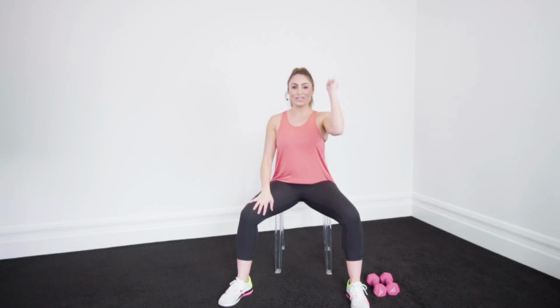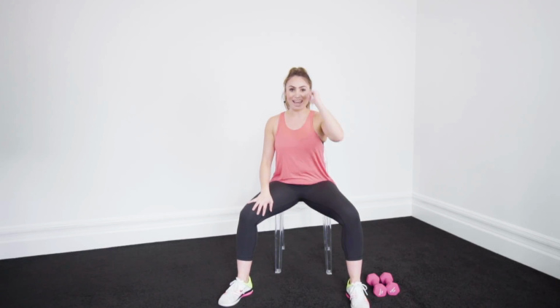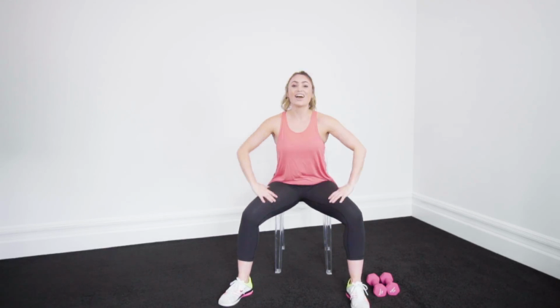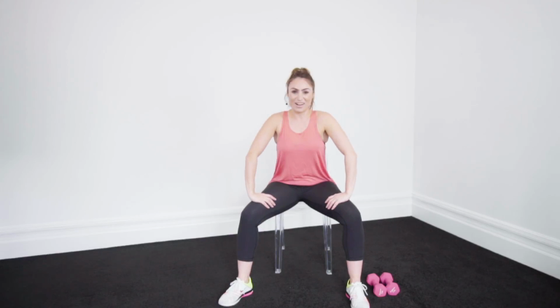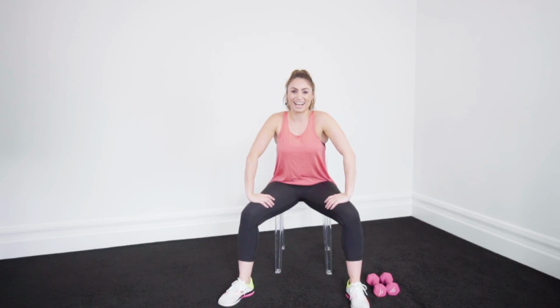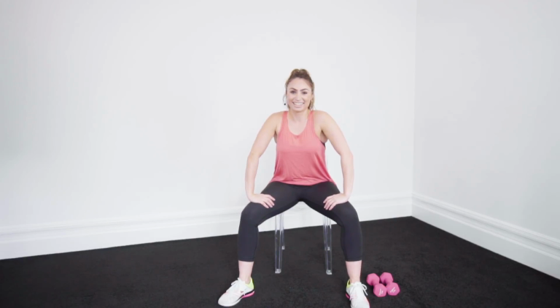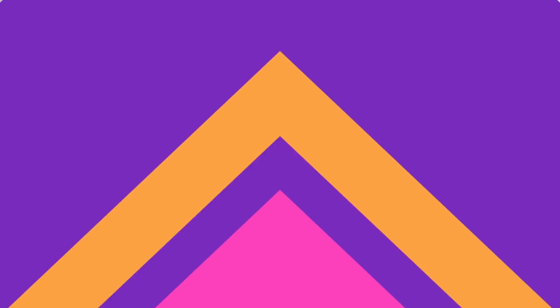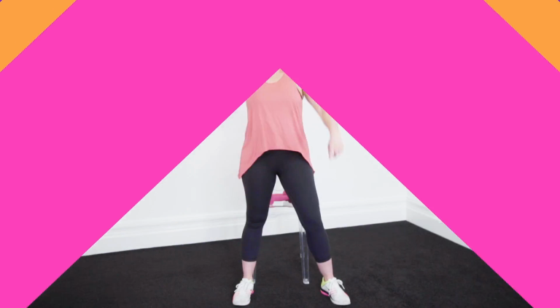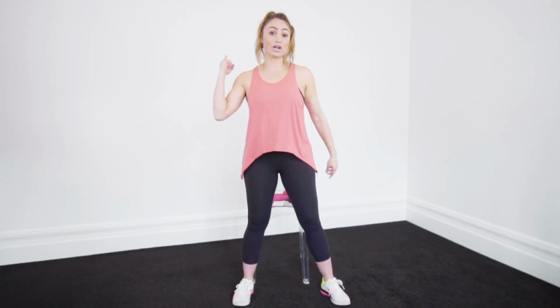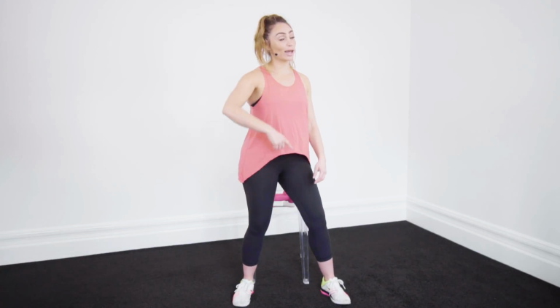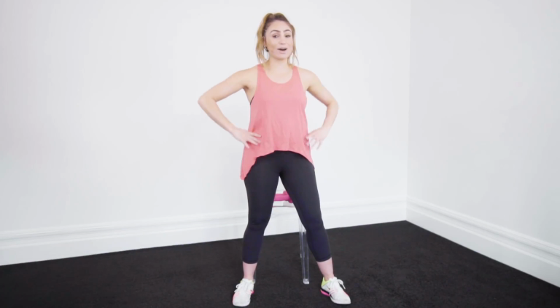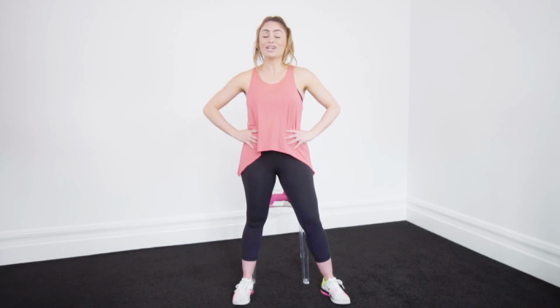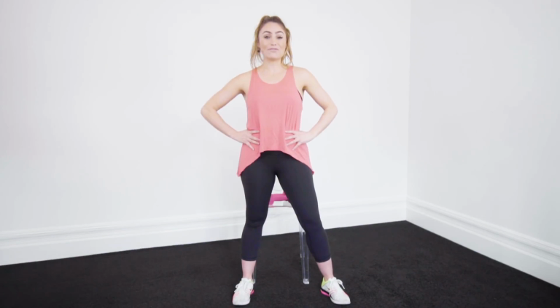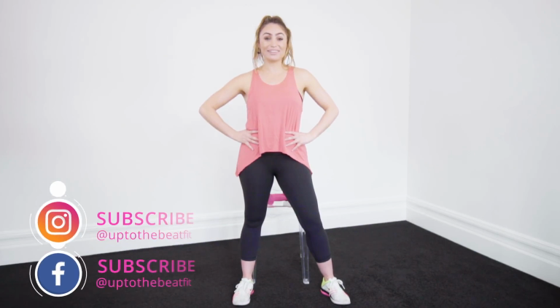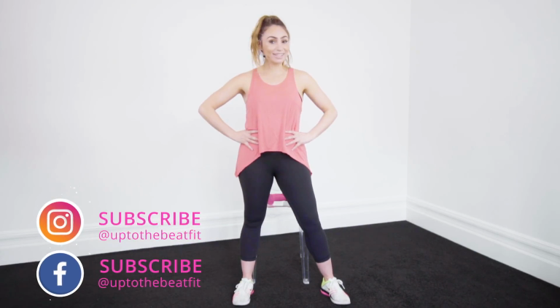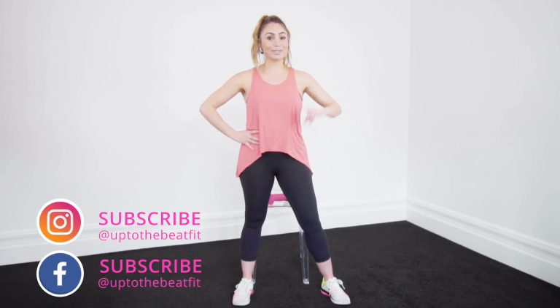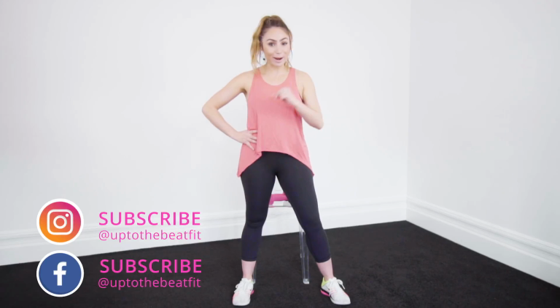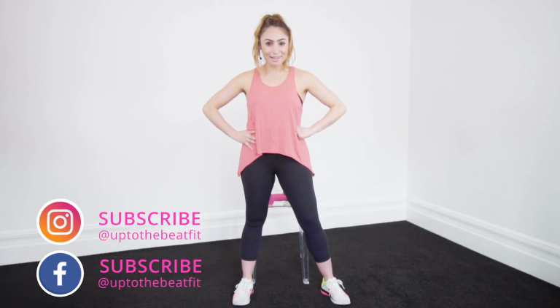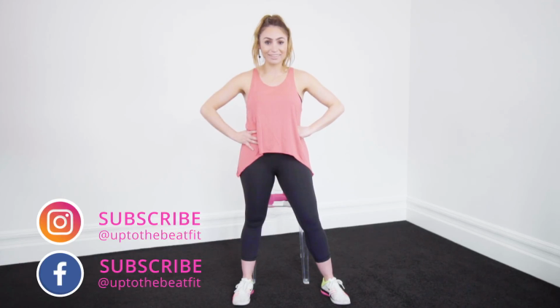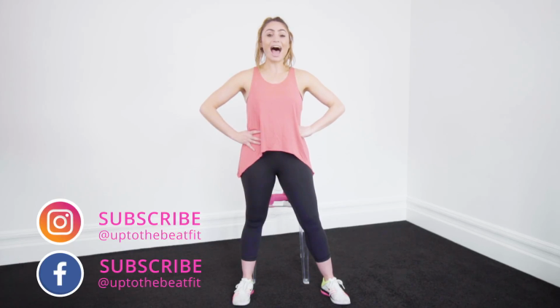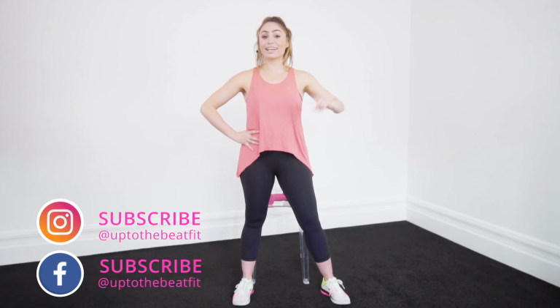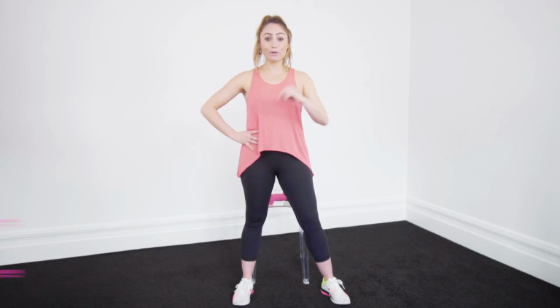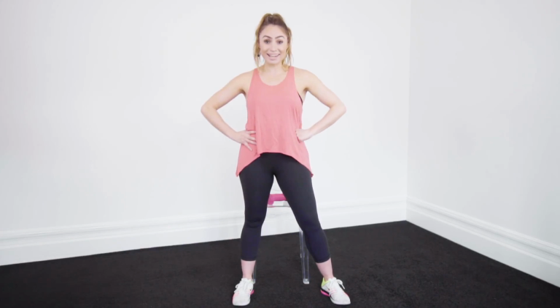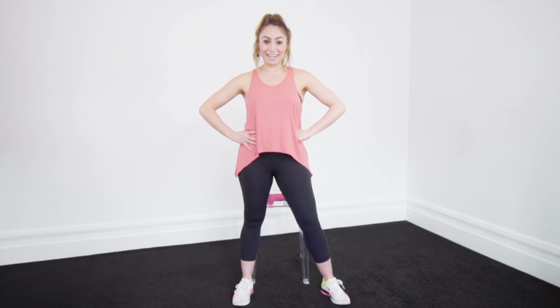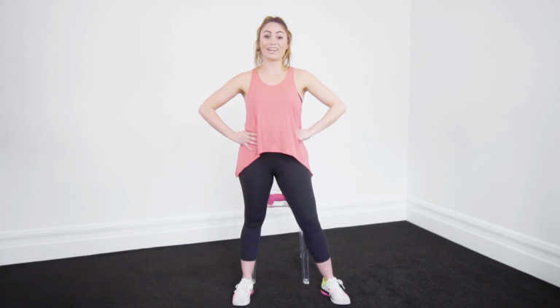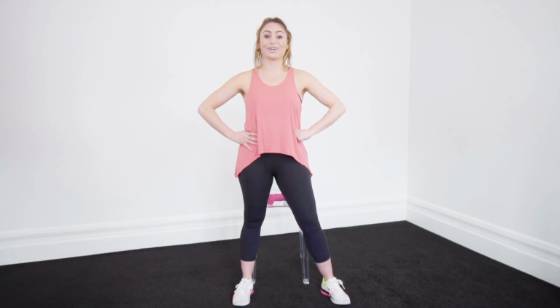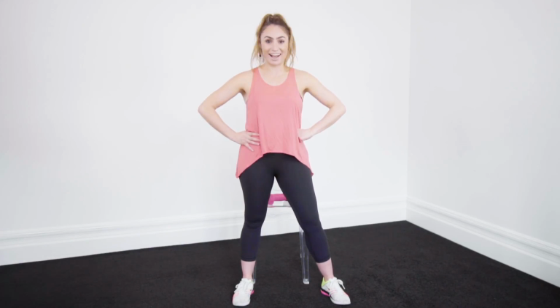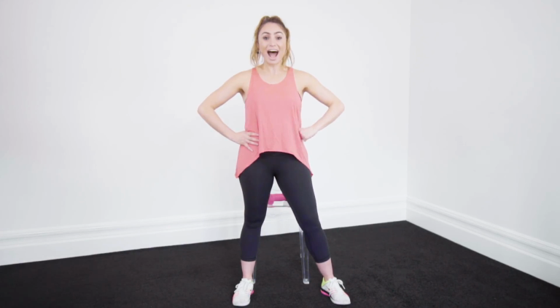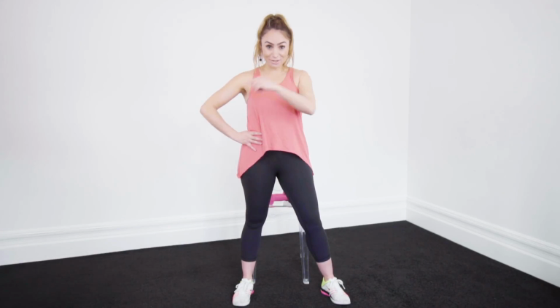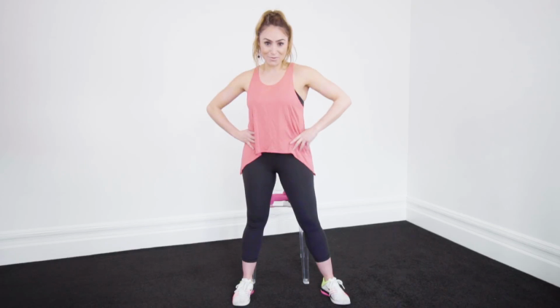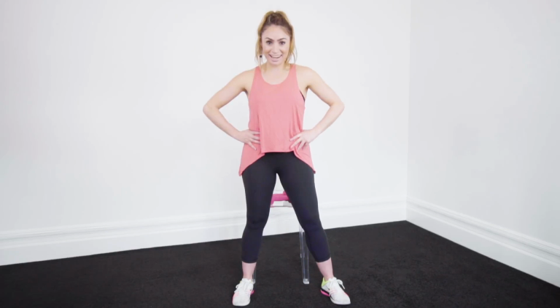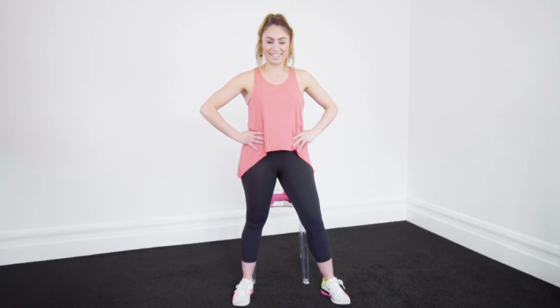You made it! Well done, guys. I hope you got a sweat out with that one. Don't forget, if you like this video, subscribe to our channel and check out our full workout DVDs on Amazon now. I'll see you for another workout another day.